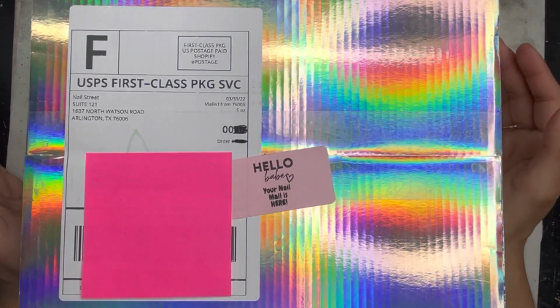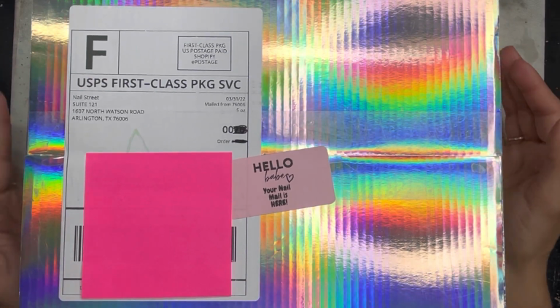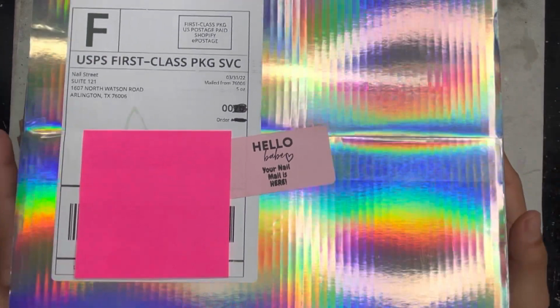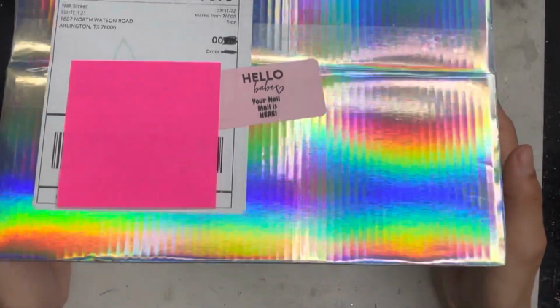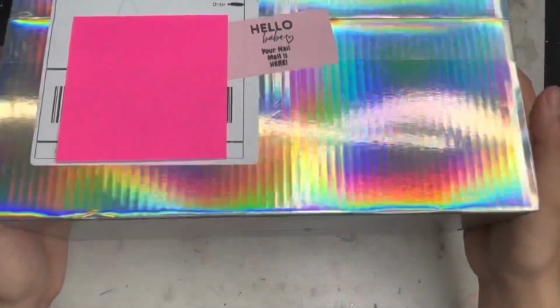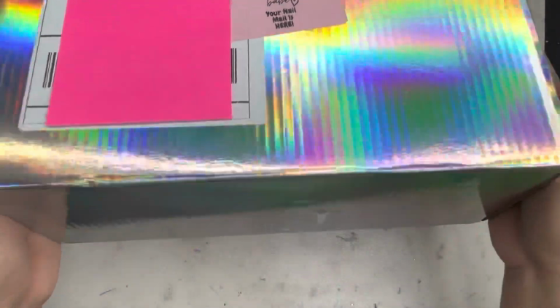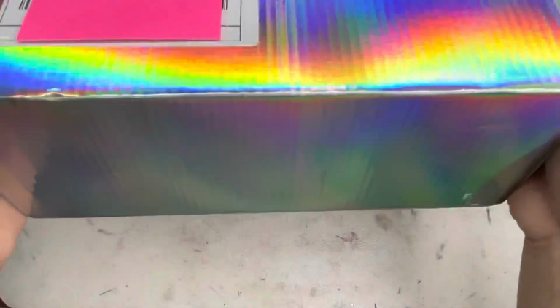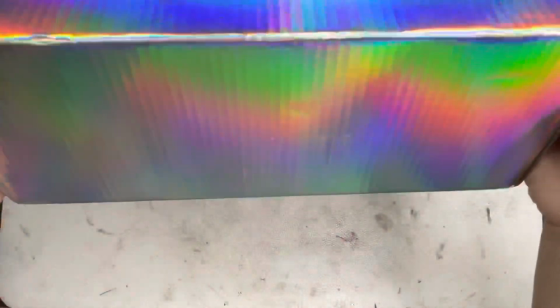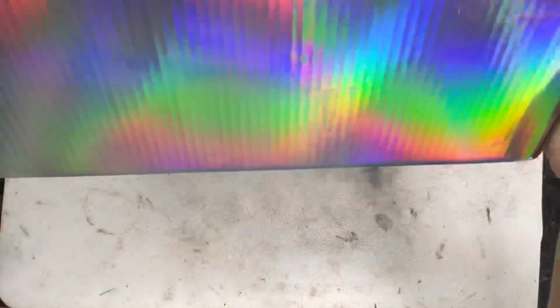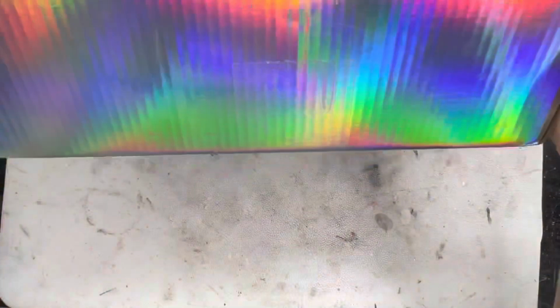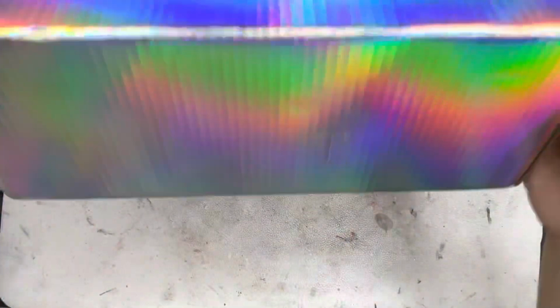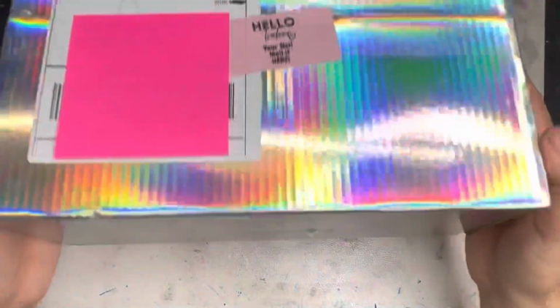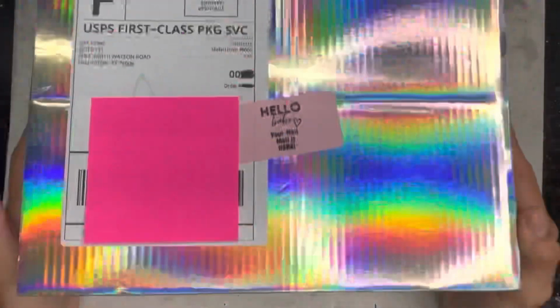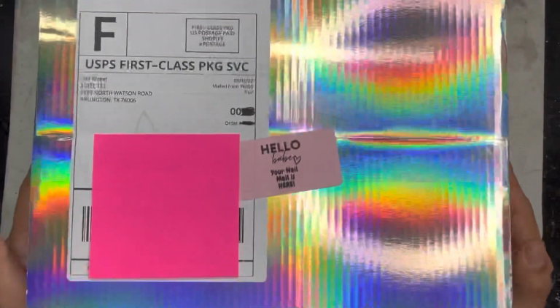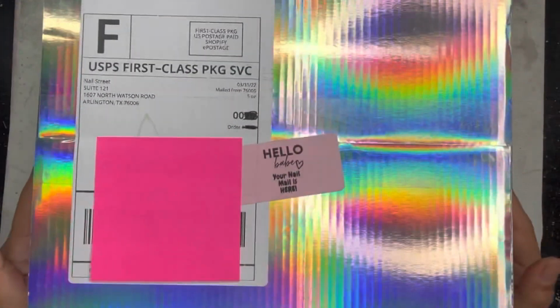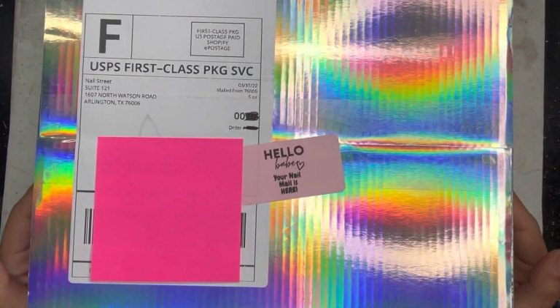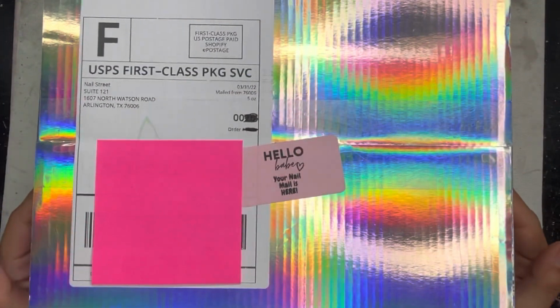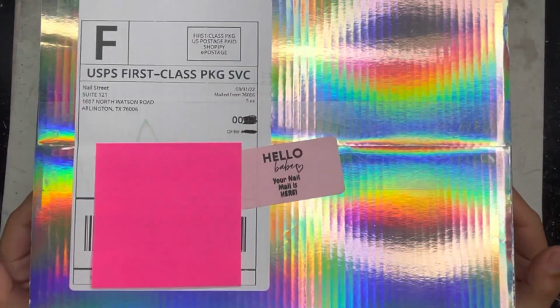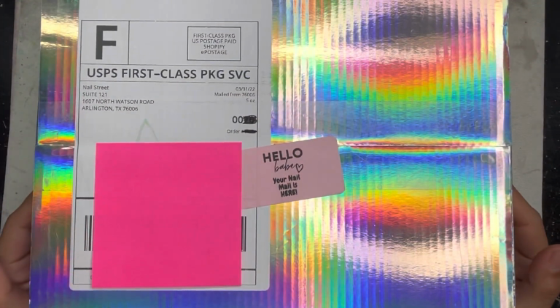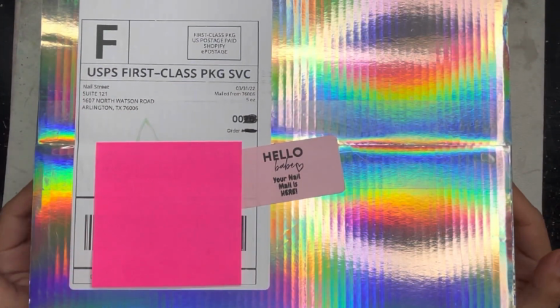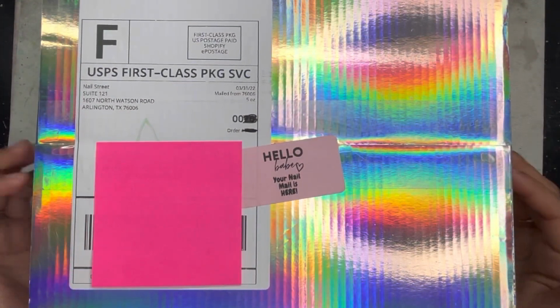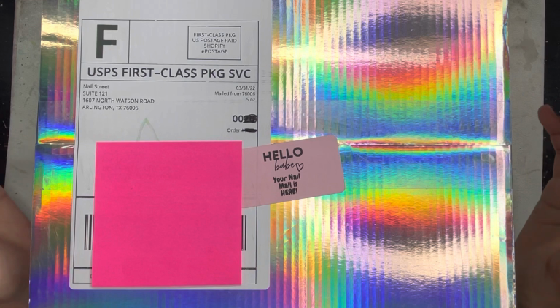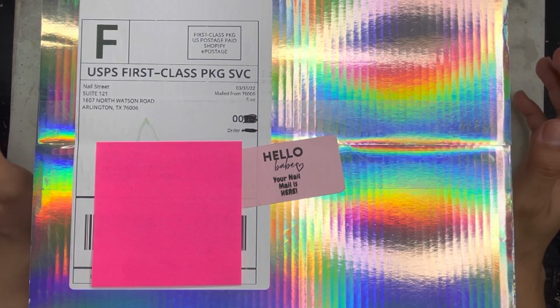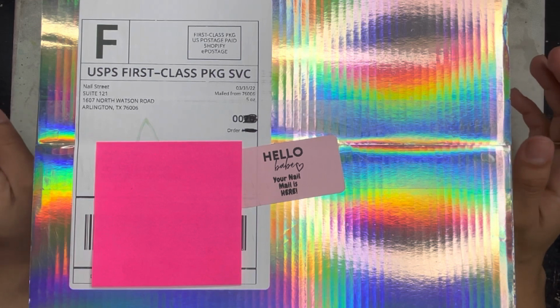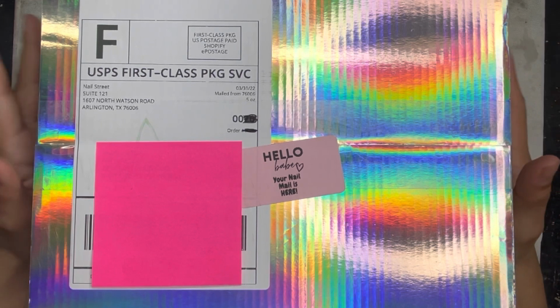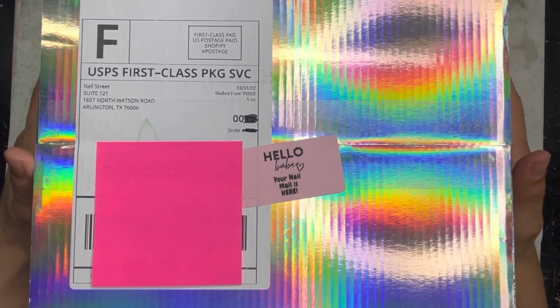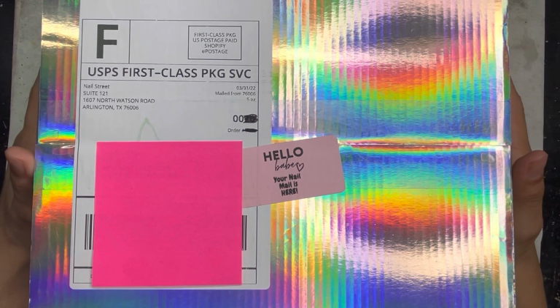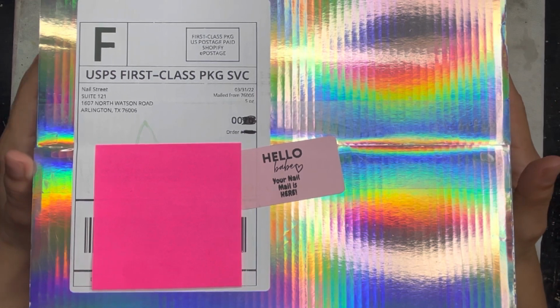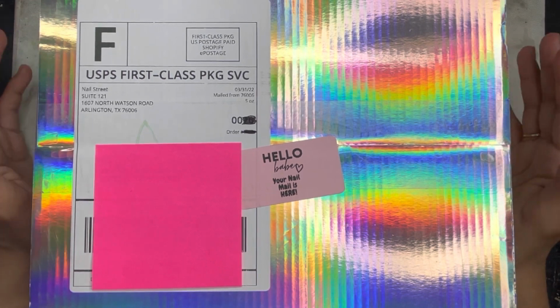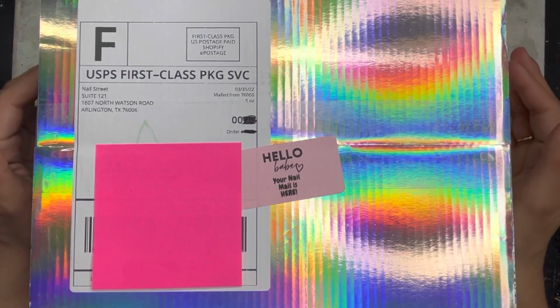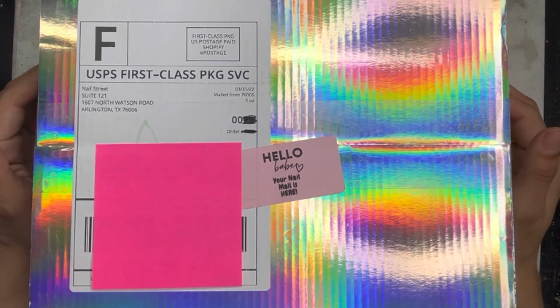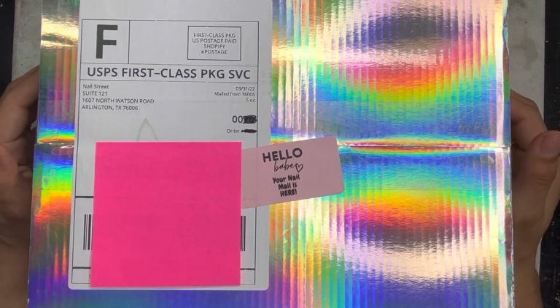Can we just talk about this packaging first? It is super cute and I'm really excited to open it. Also, if you guys are new to my channel, do not forget to subscribe and turn on the bell so you get notified of my uploads.